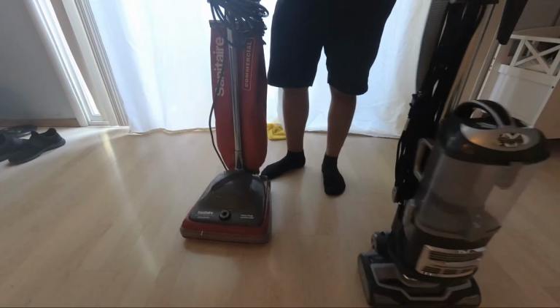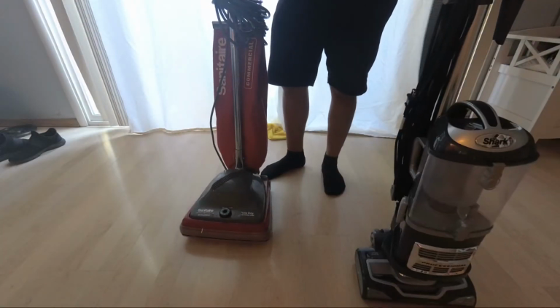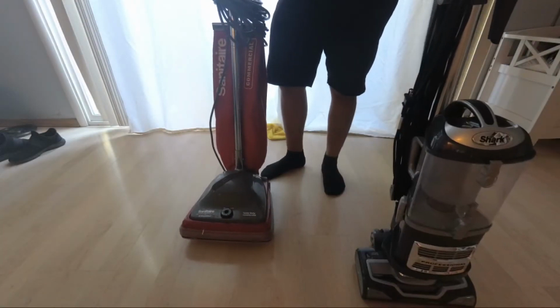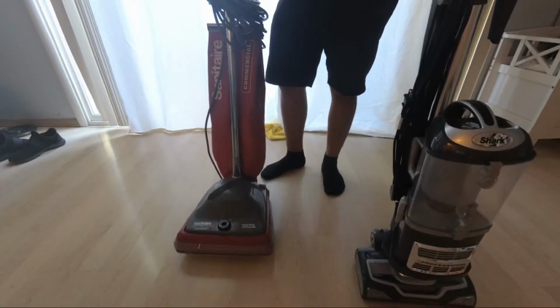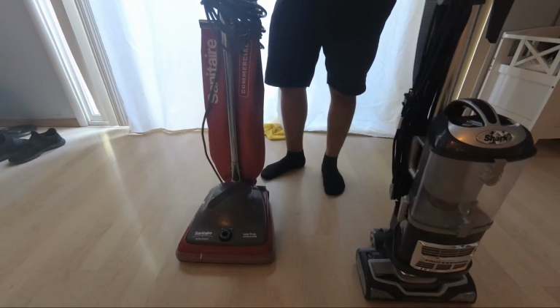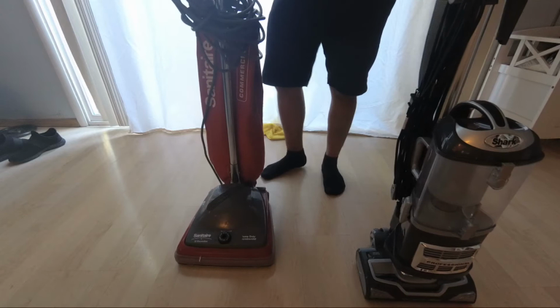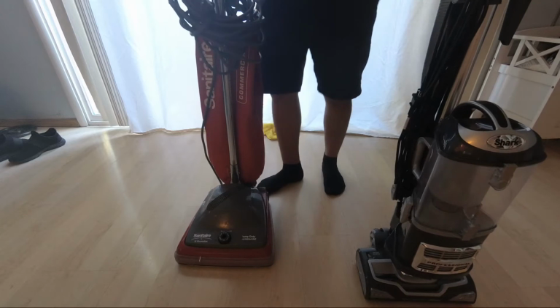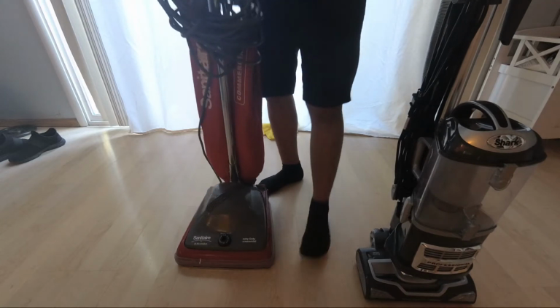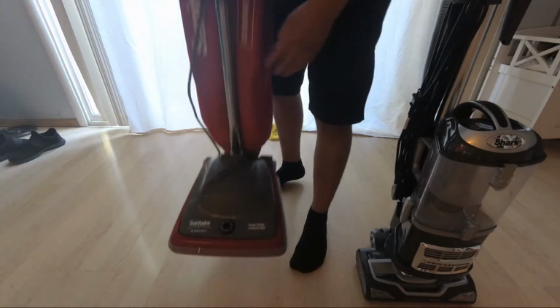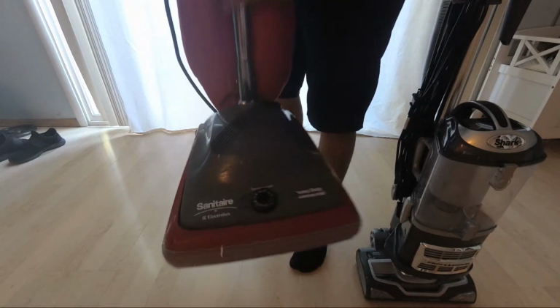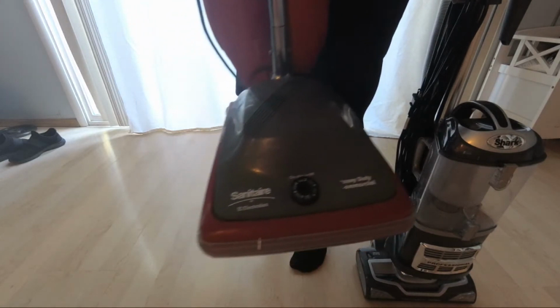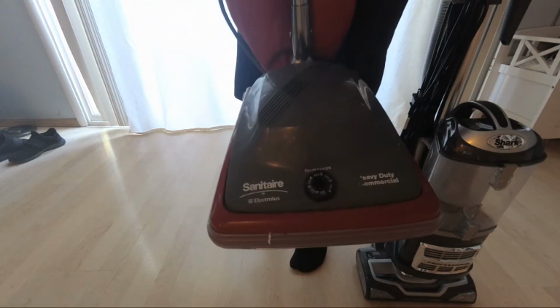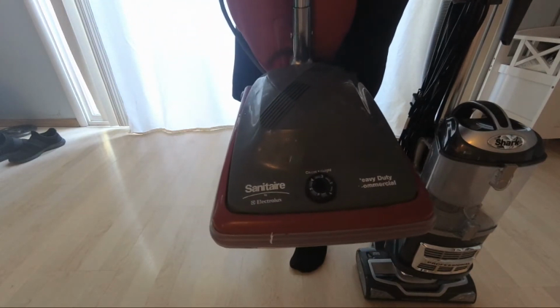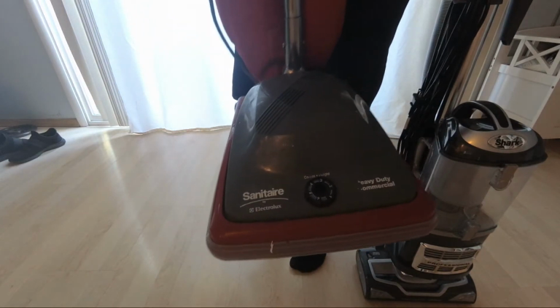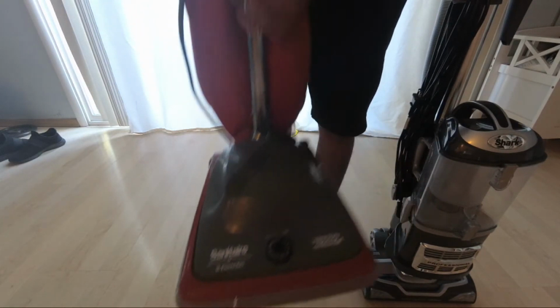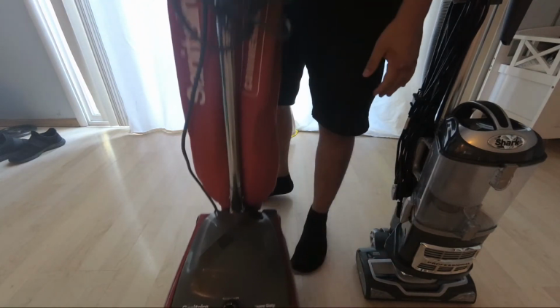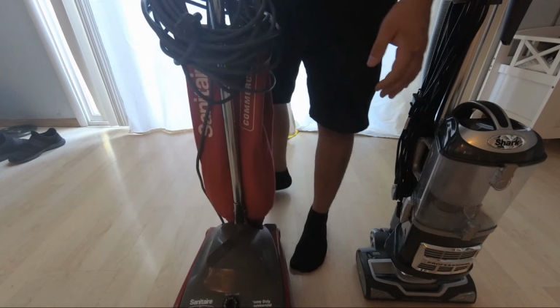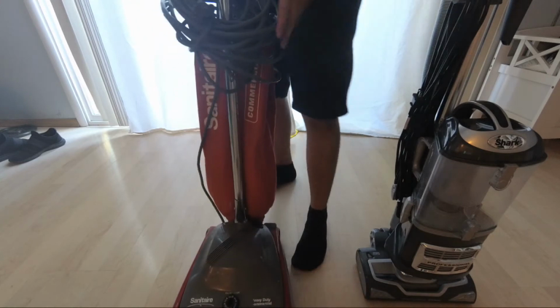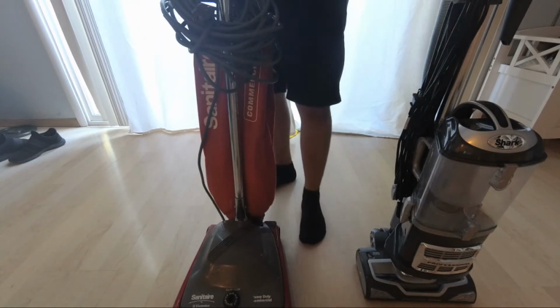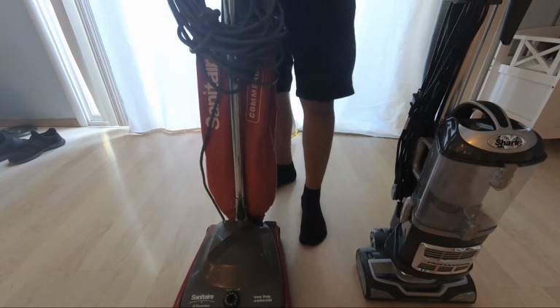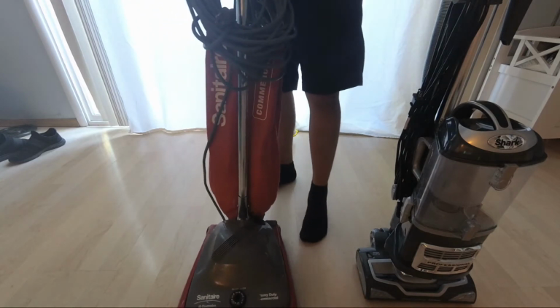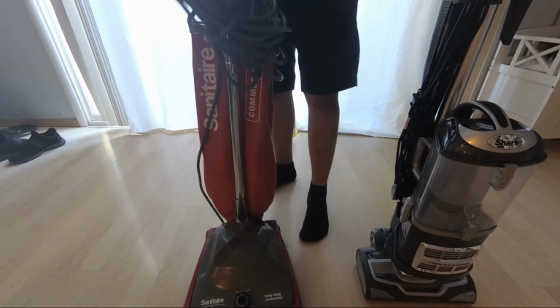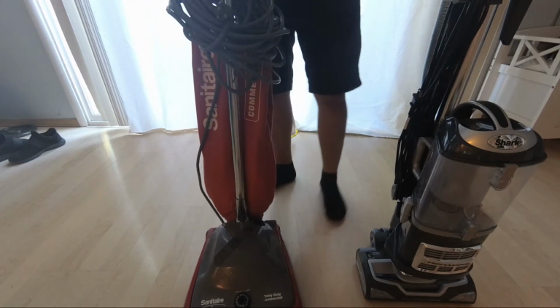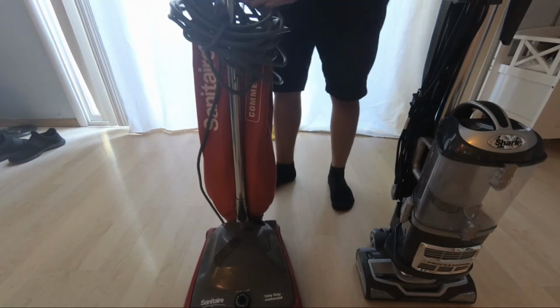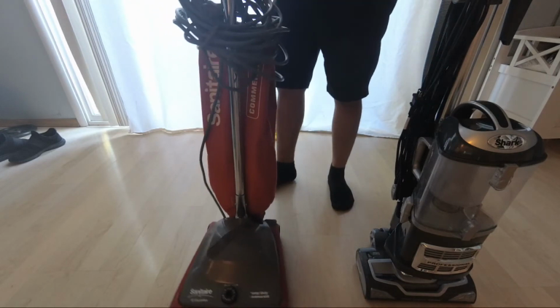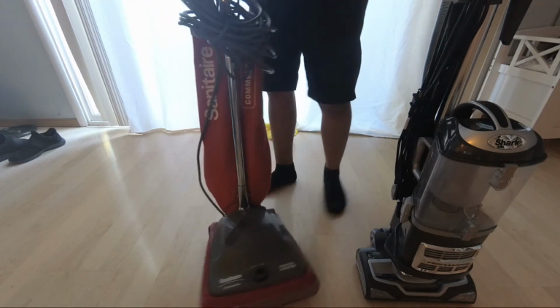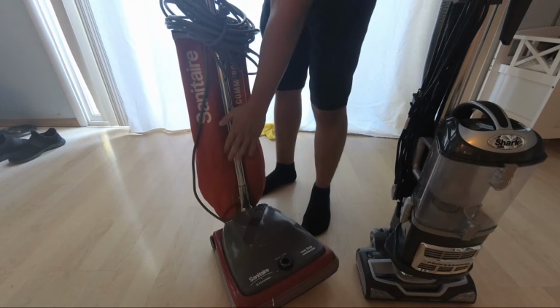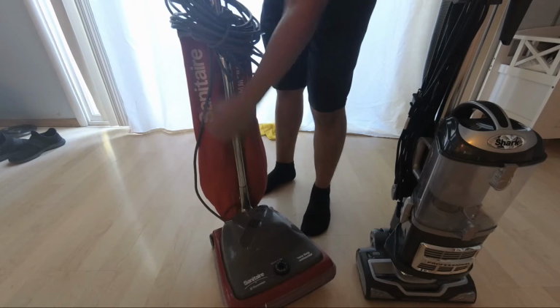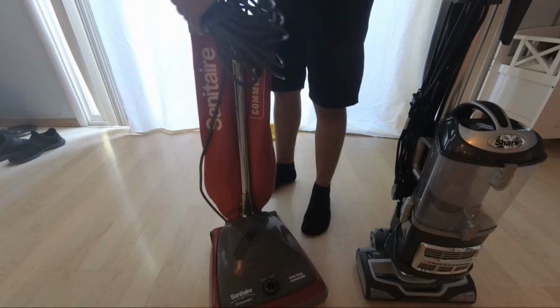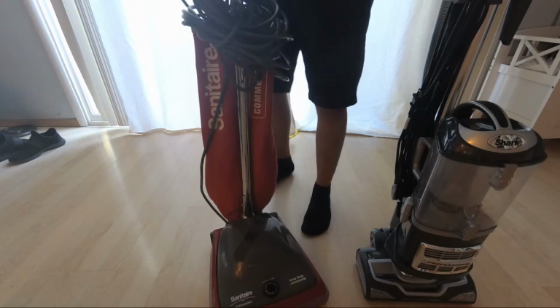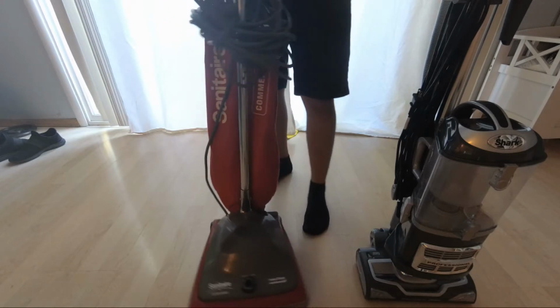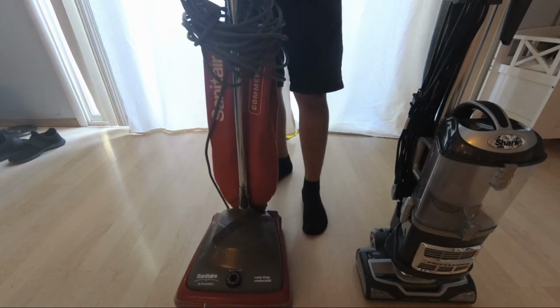Hey everyone, so this is probably the only vacuum video you will ever see me make. I just wanted to share why I will no longer be using my Sanitaire on my residential jobs. I bought it new for about $180, and my brother broke the clip that holds the cord, so that's why that's all messed up.